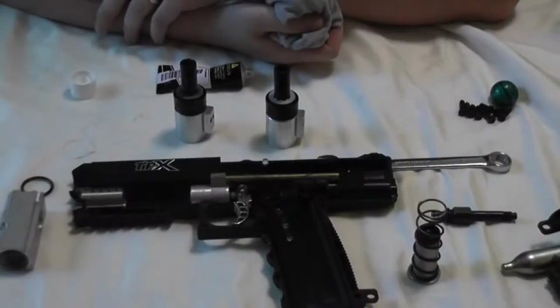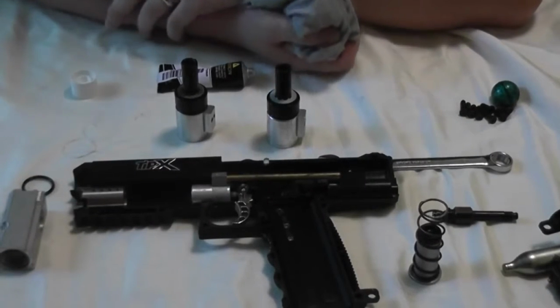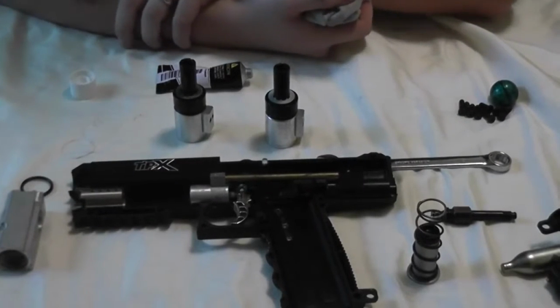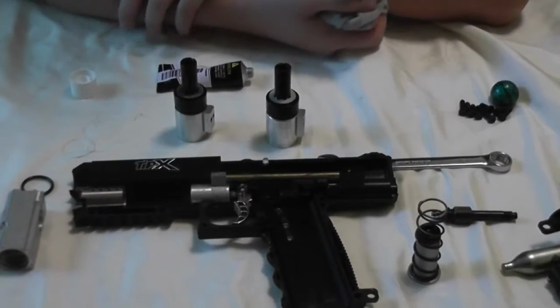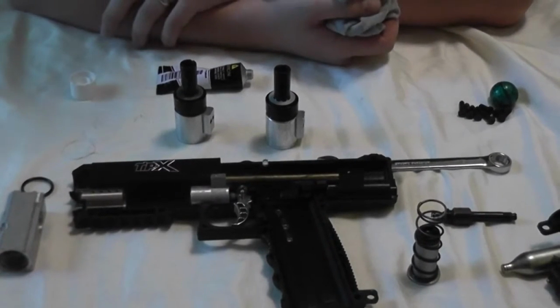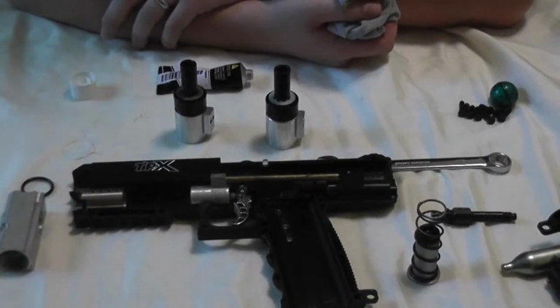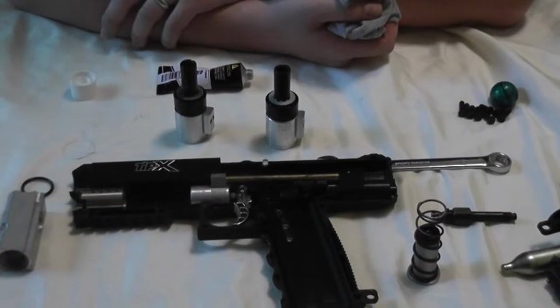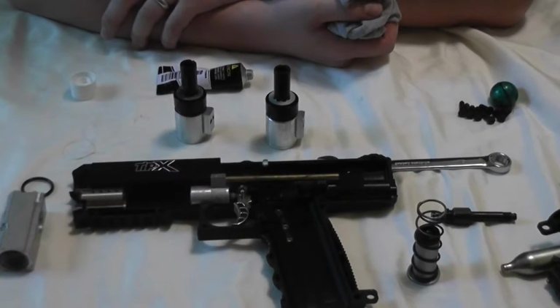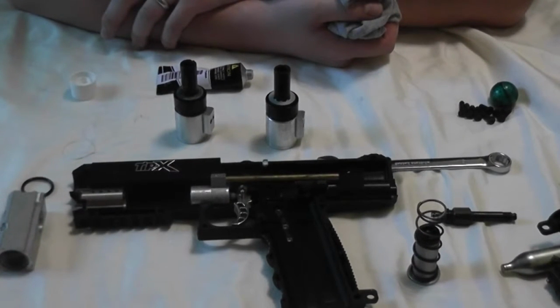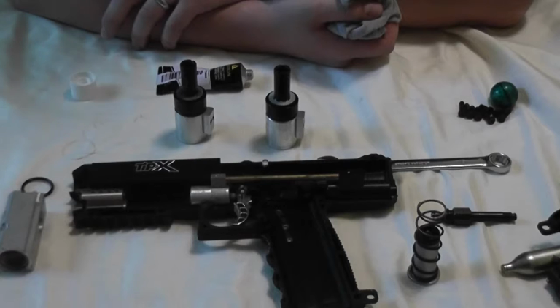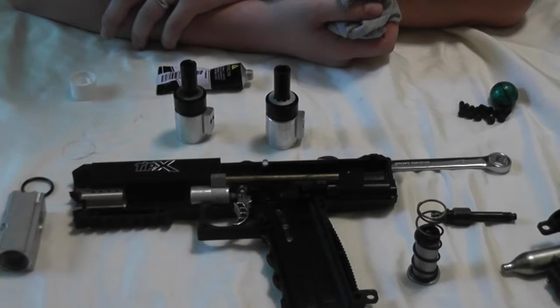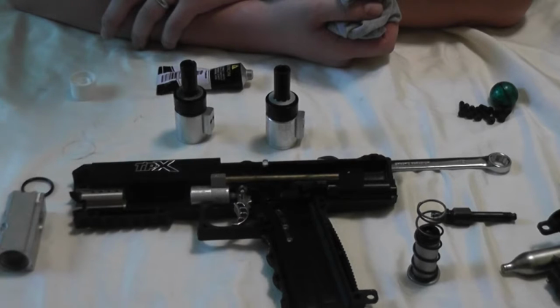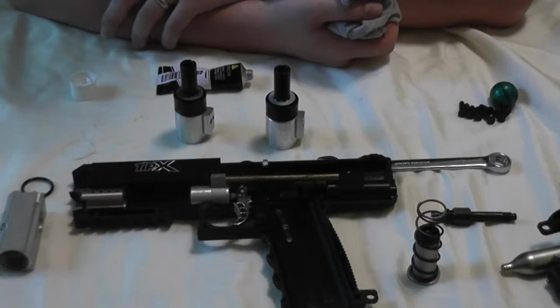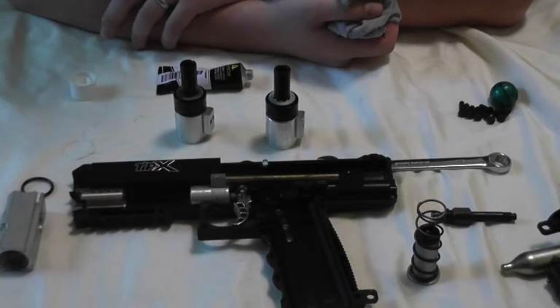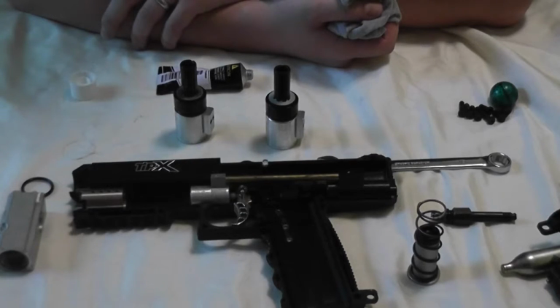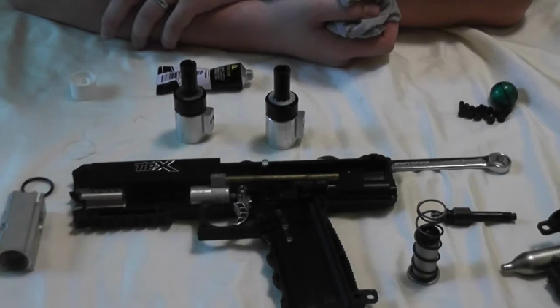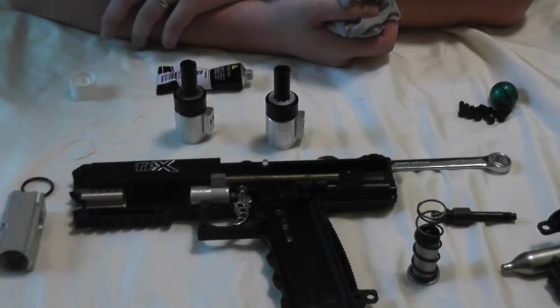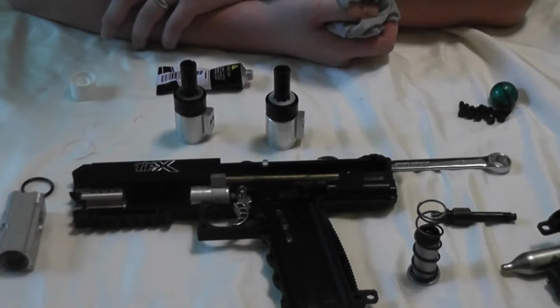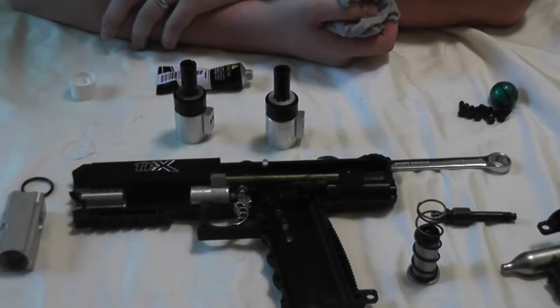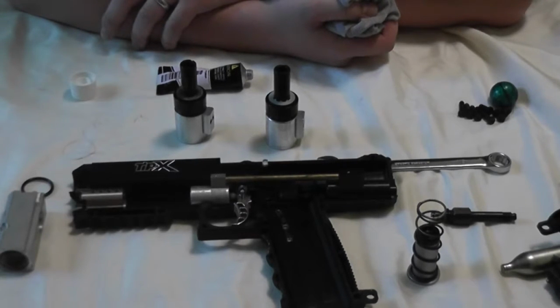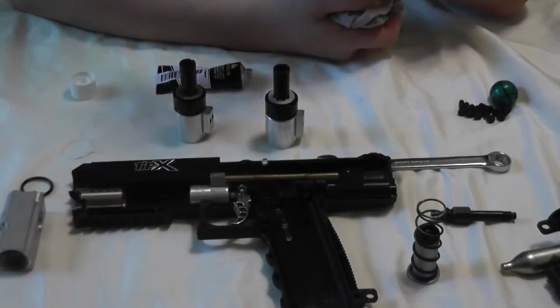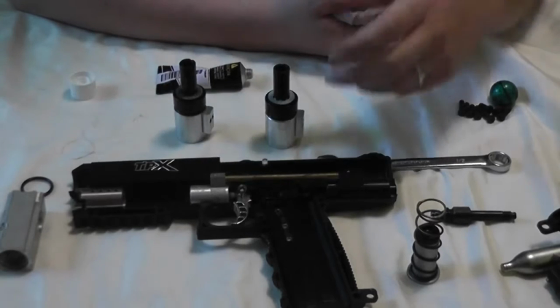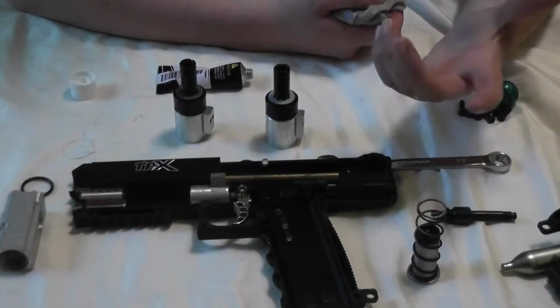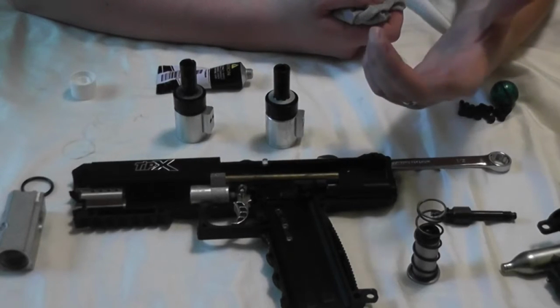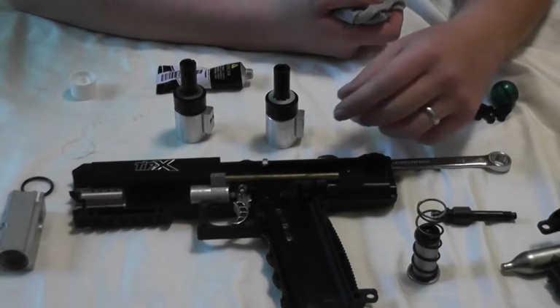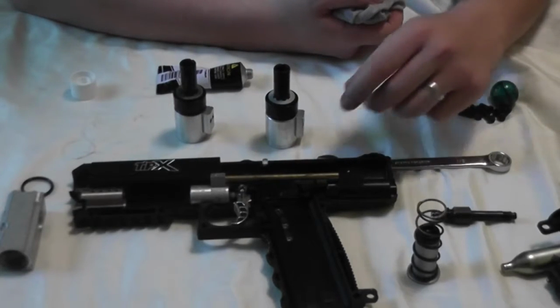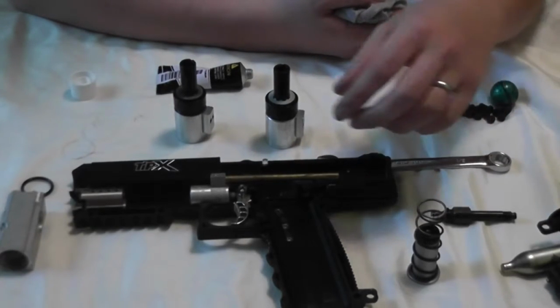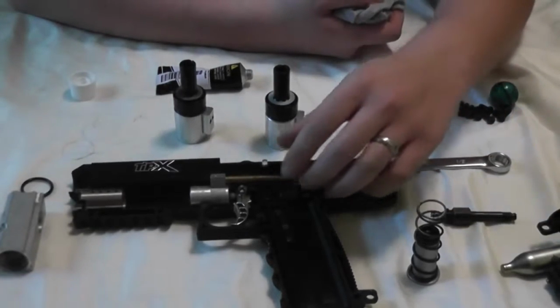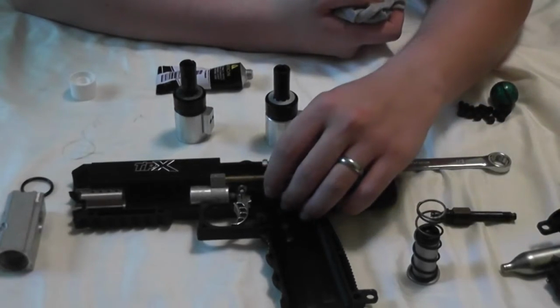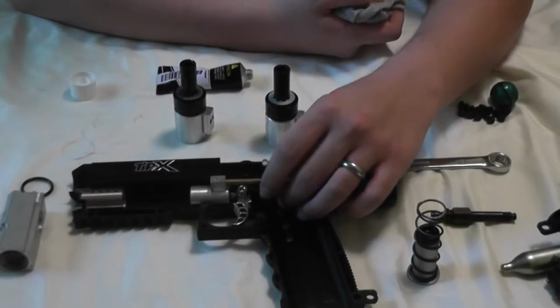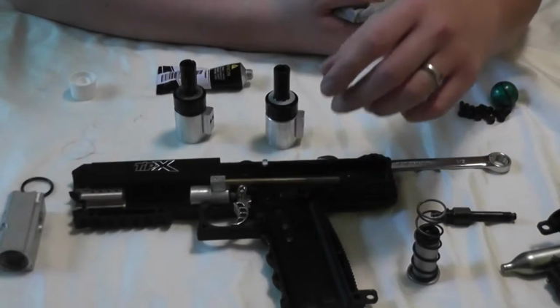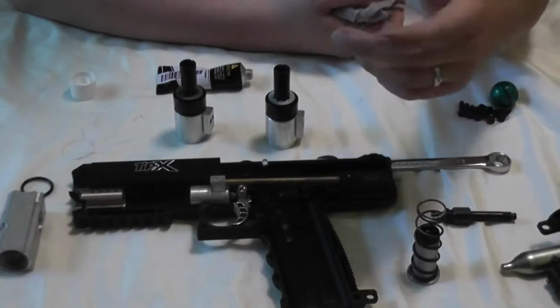Hey, what's up guys, it's Mongoose with another little tutorial video here. I recently received the Tippmann TCR valve assembly for my Tippmann TIPX that I had ordered from tippmannparts.com.